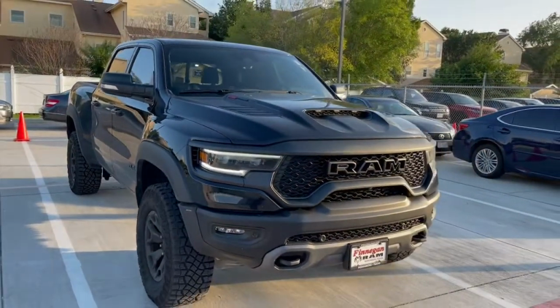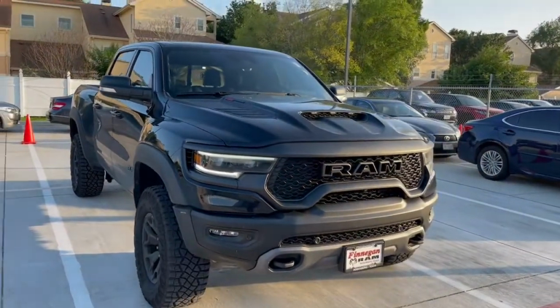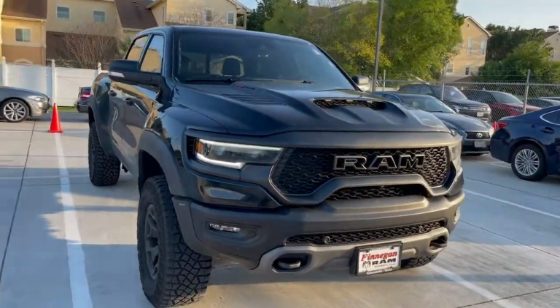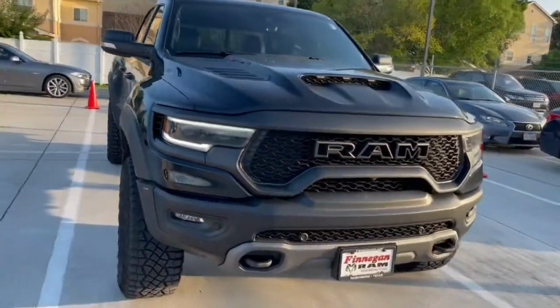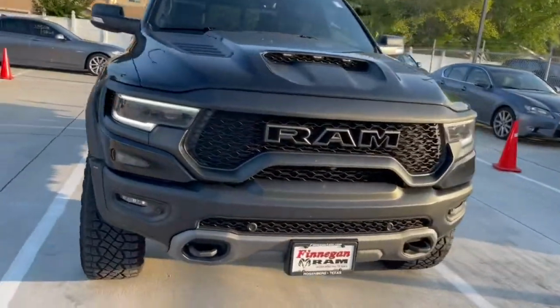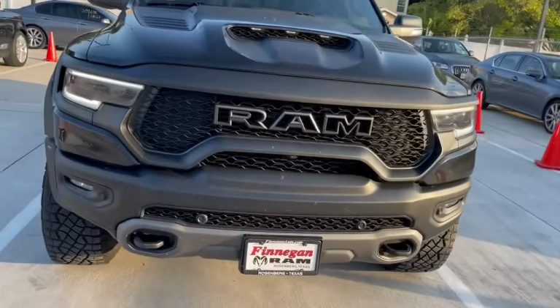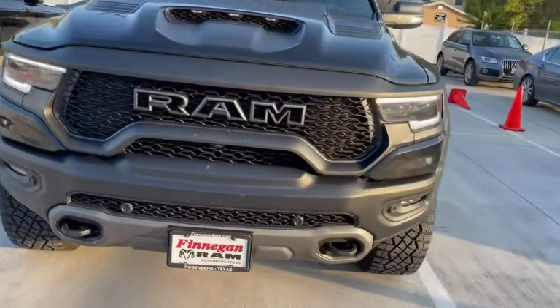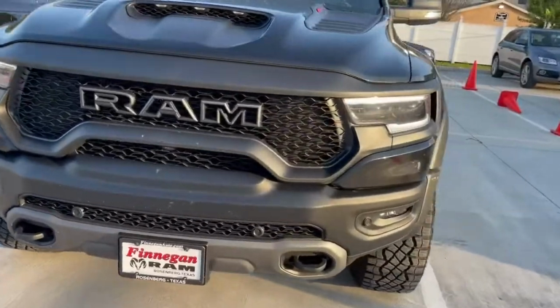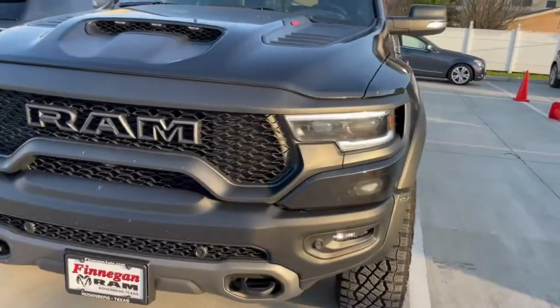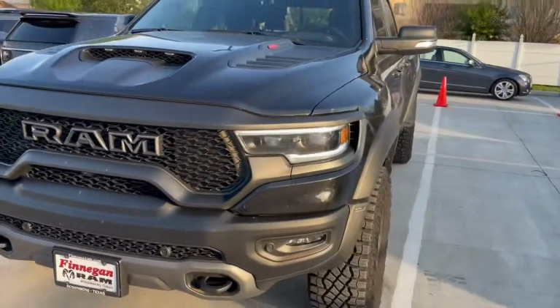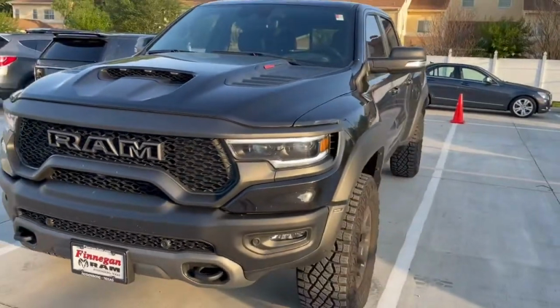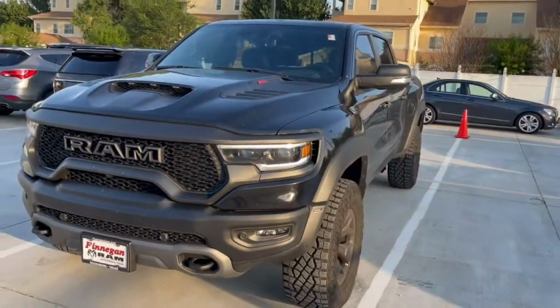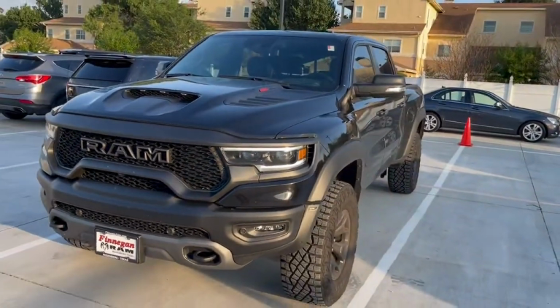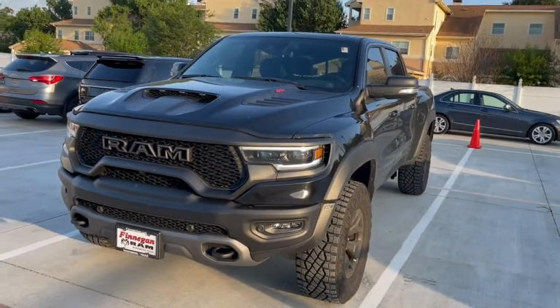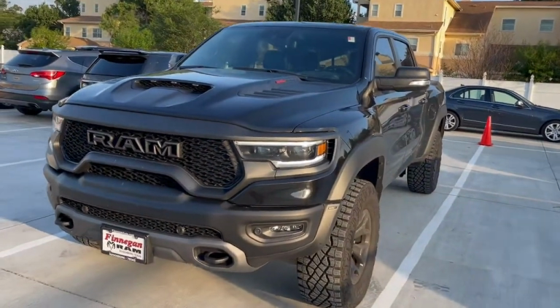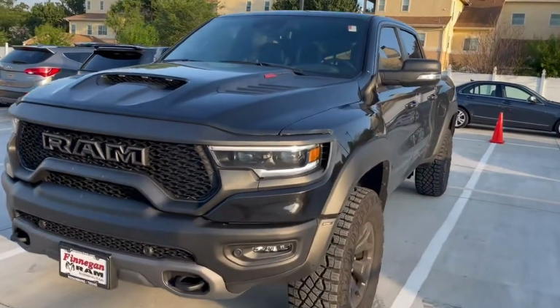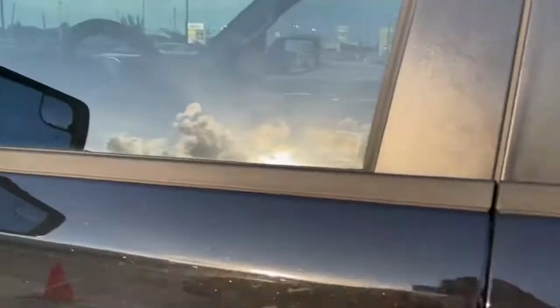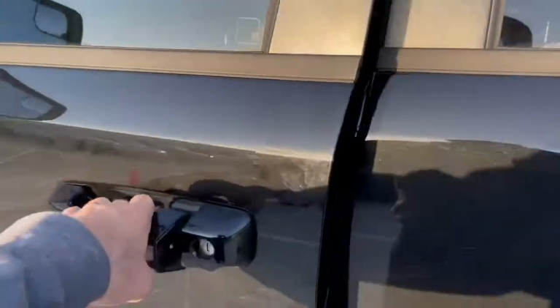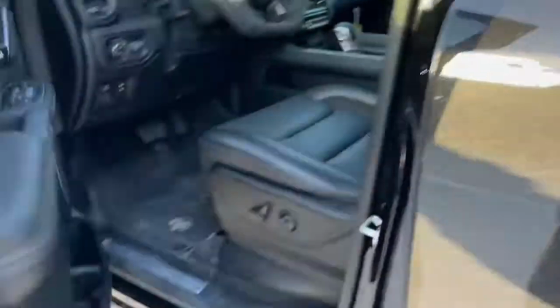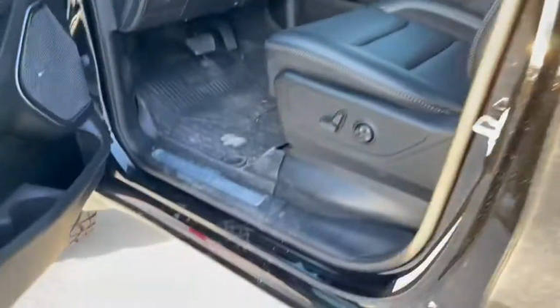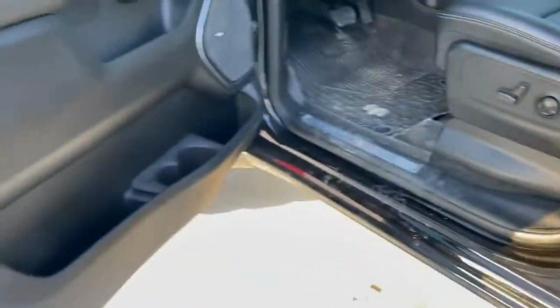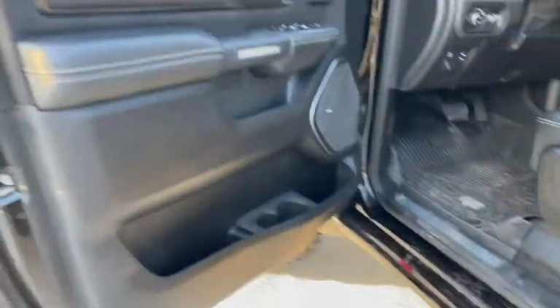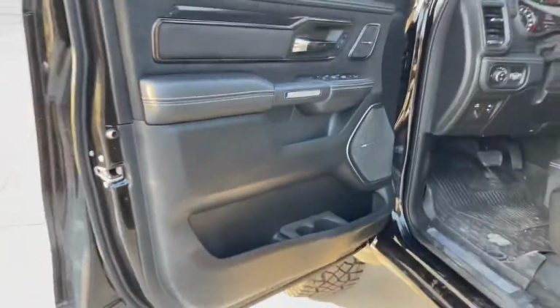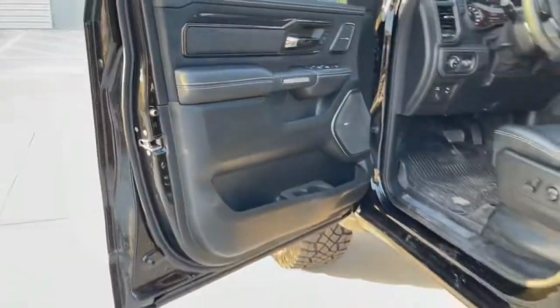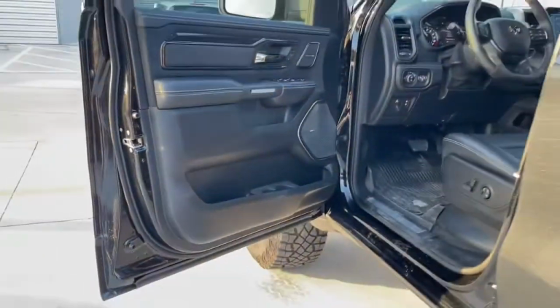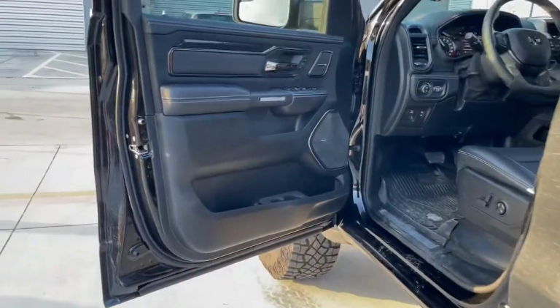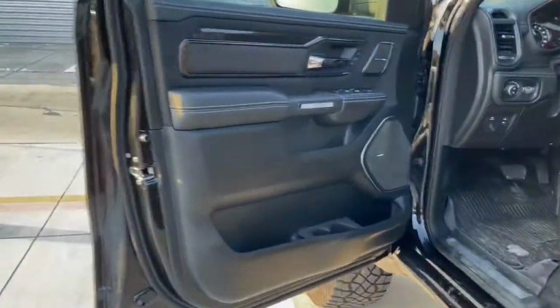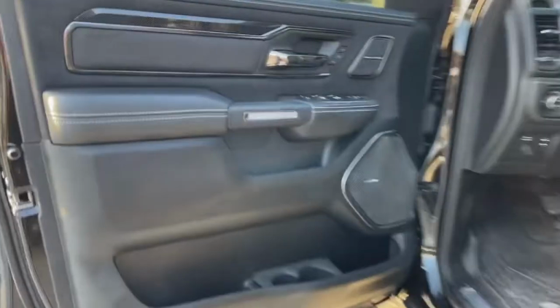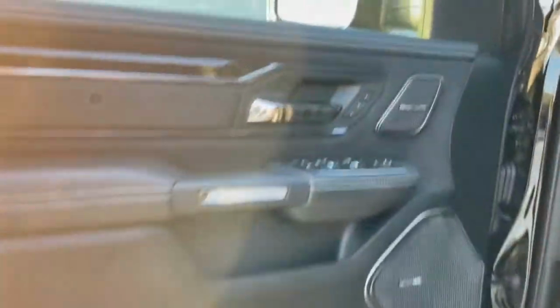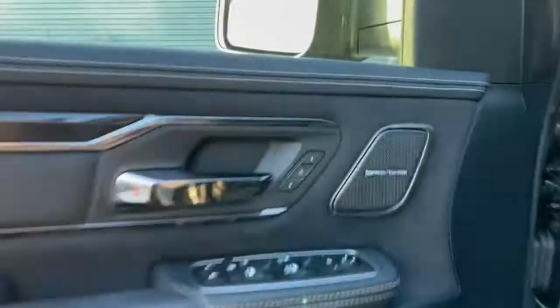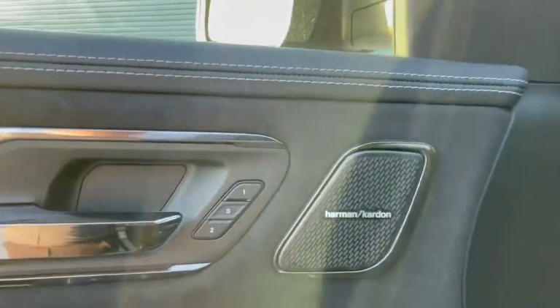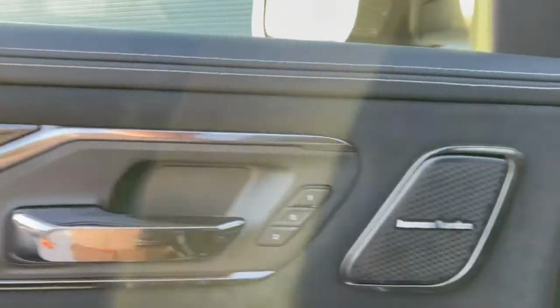Let me know what your quickest times are with a T-Rex zero to 60 — put it in the comments for me. Let's check out the inside. There are no running boards so you're gonna see me have to jump up in this thing. Check out the Harman Kardon sound system.